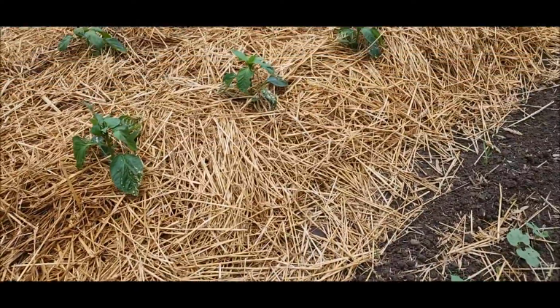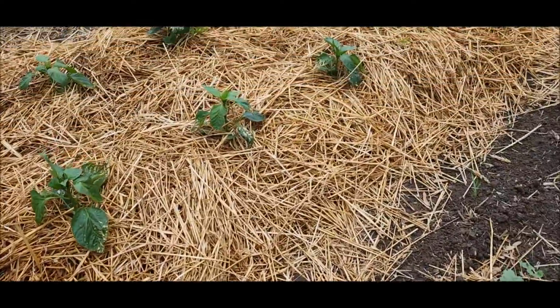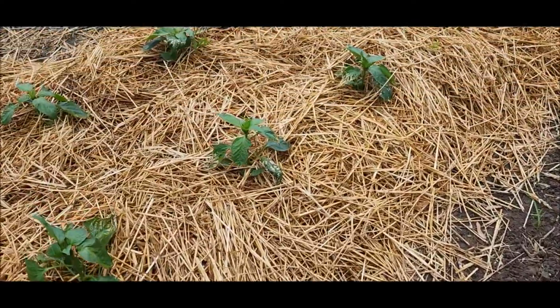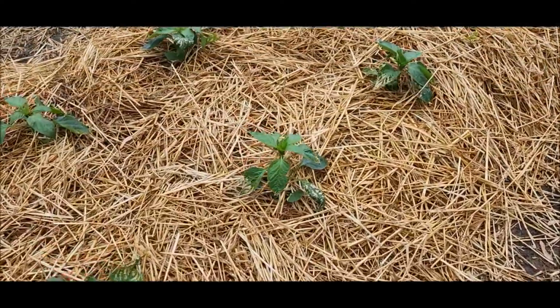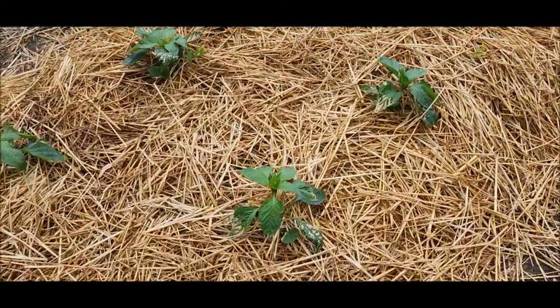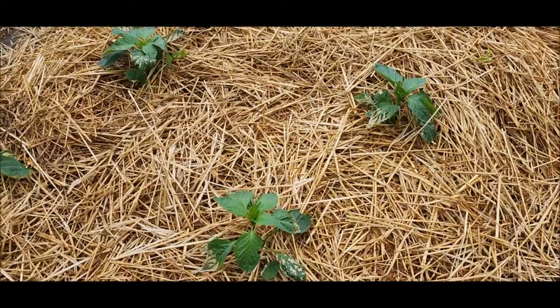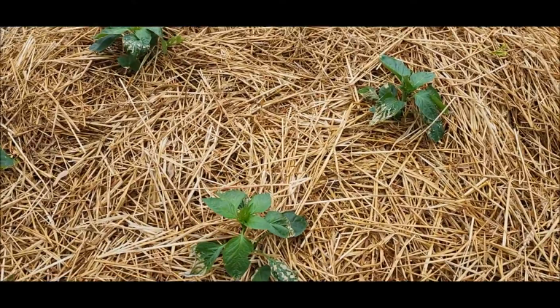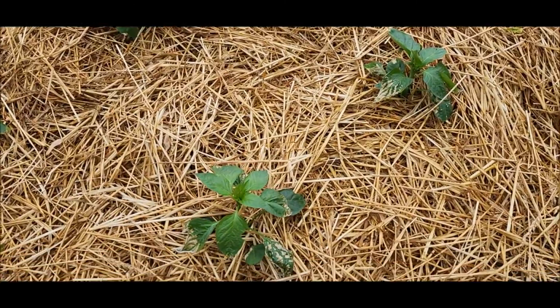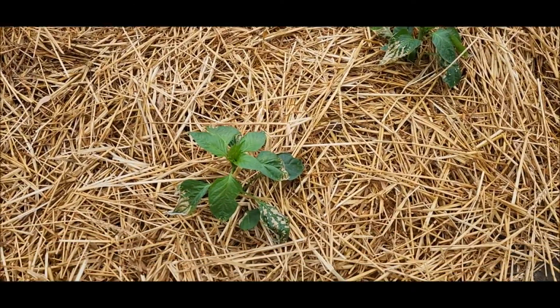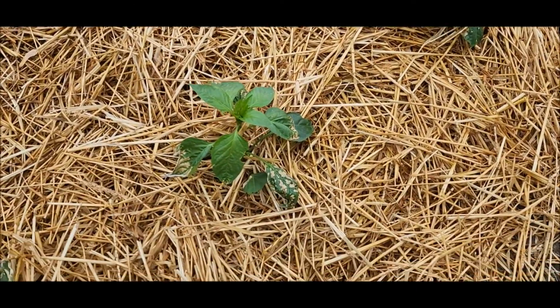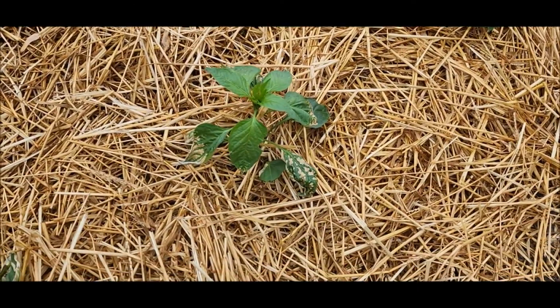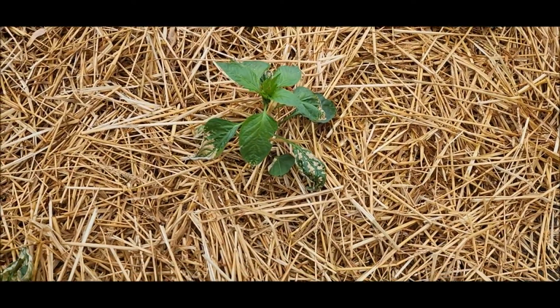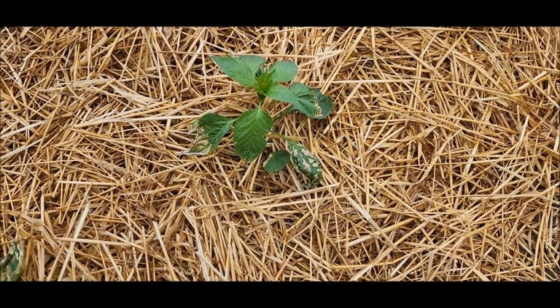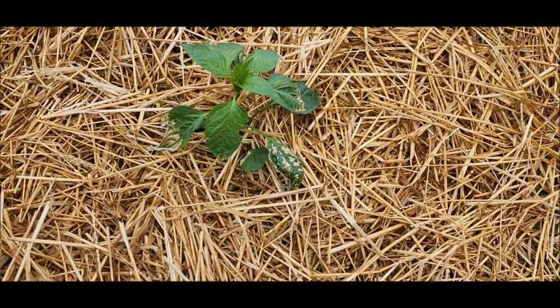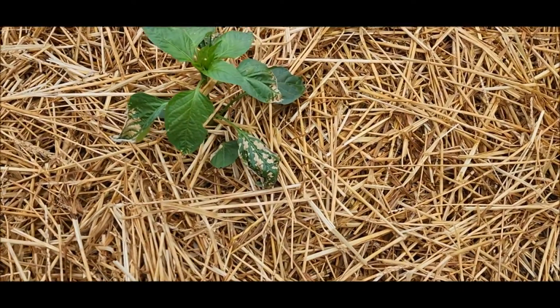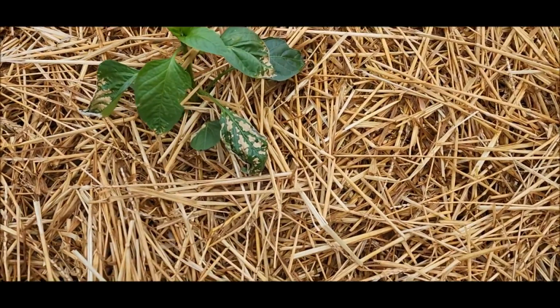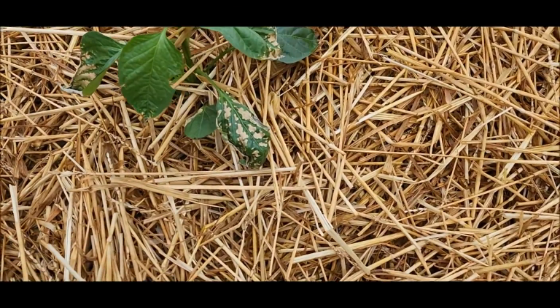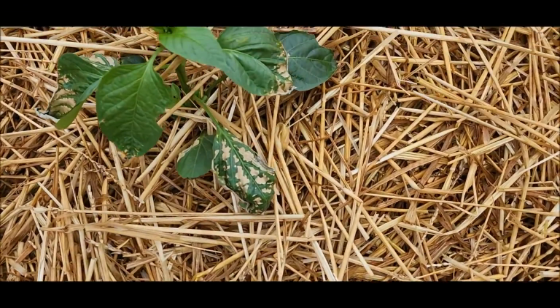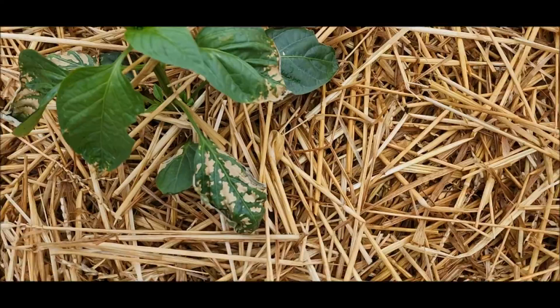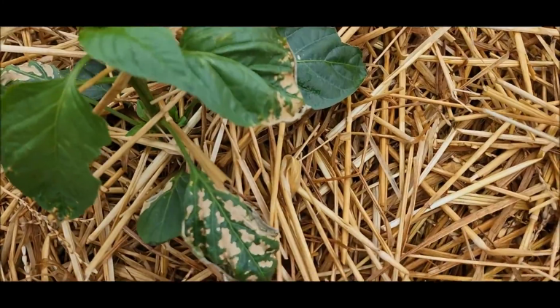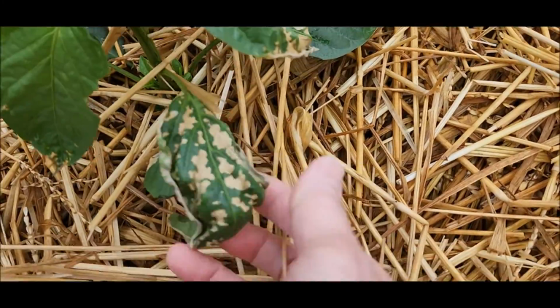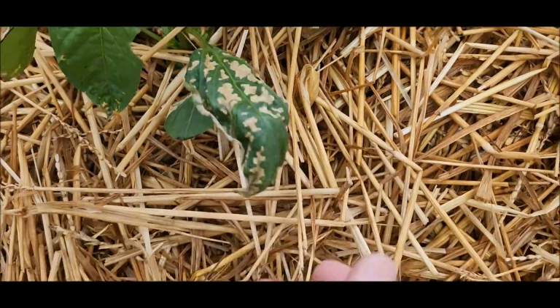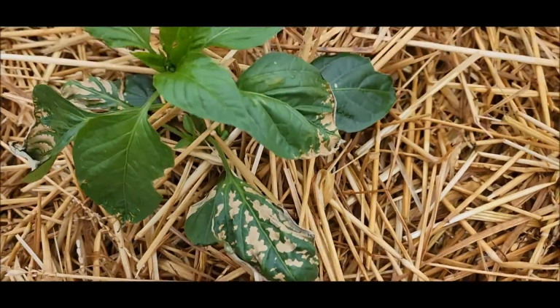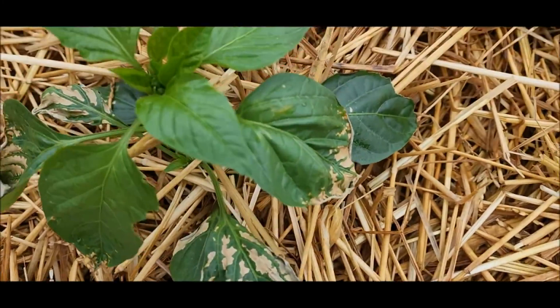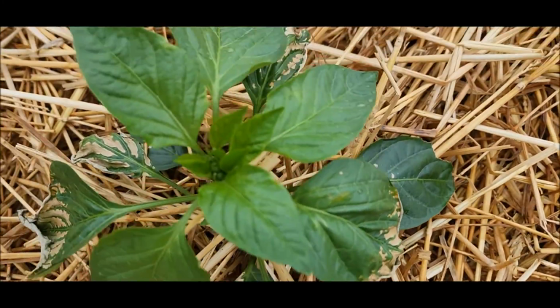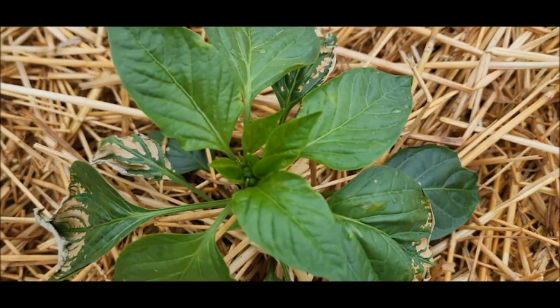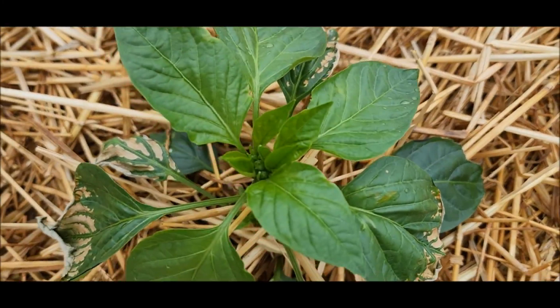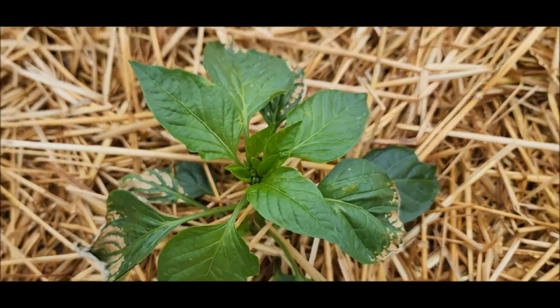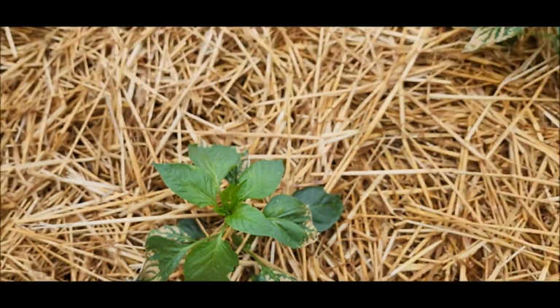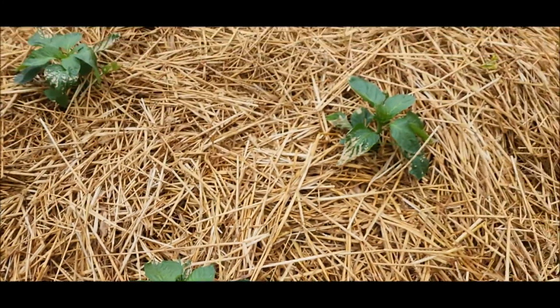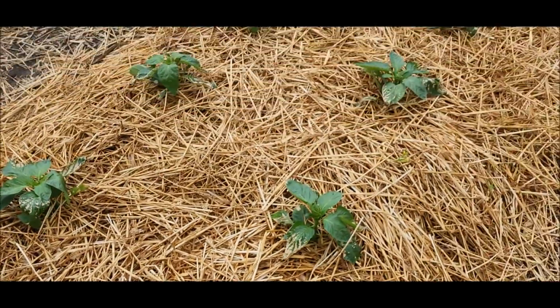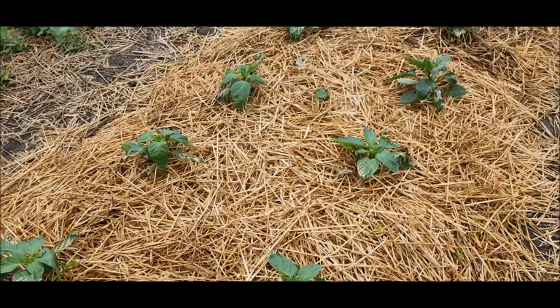And then the peppers — when Stan took the jugs off of them, it really hurt them. We had some warm, windy days. You can see the leaves on the outside, but they're getting new growth here in the middle. I think they're going to be just fine.